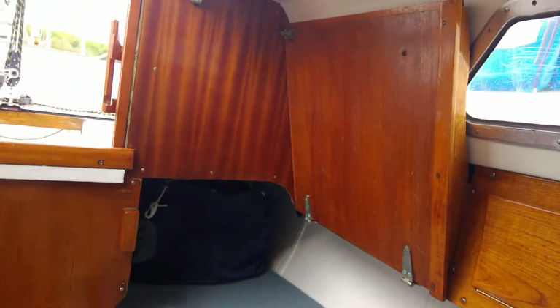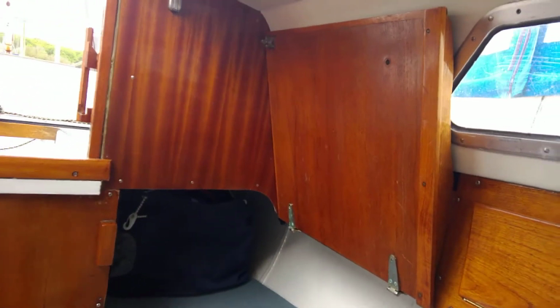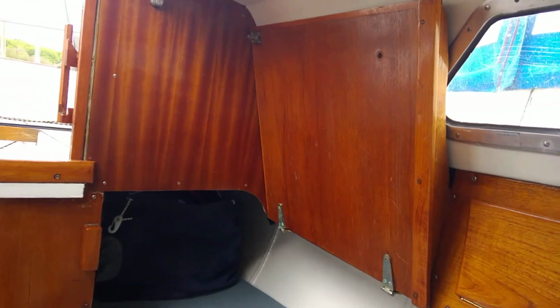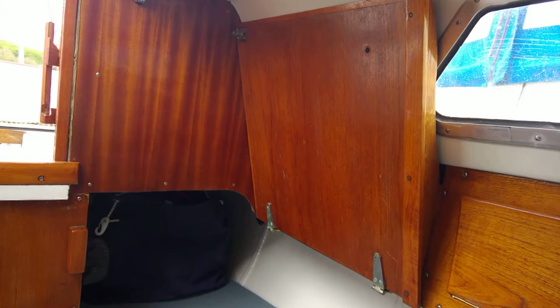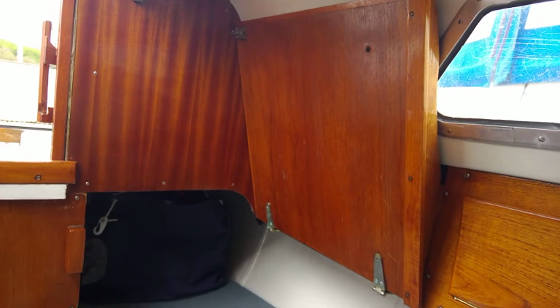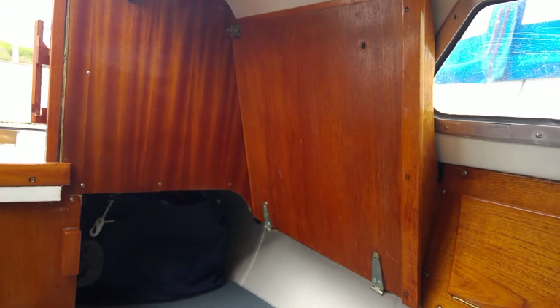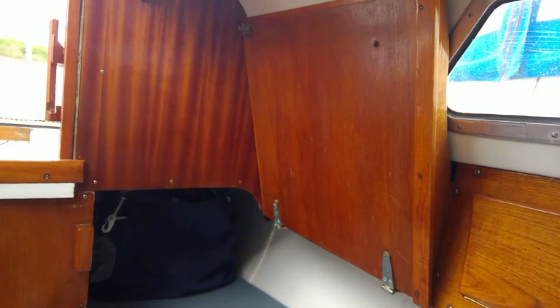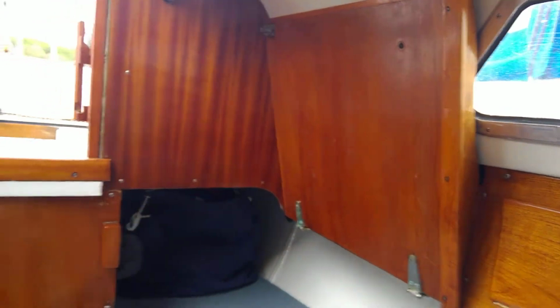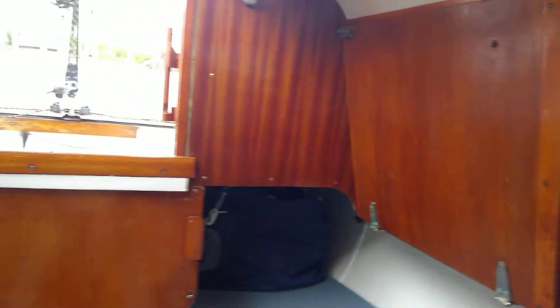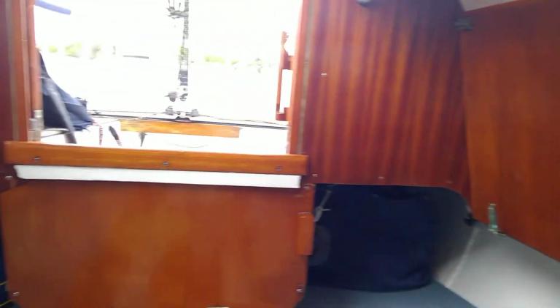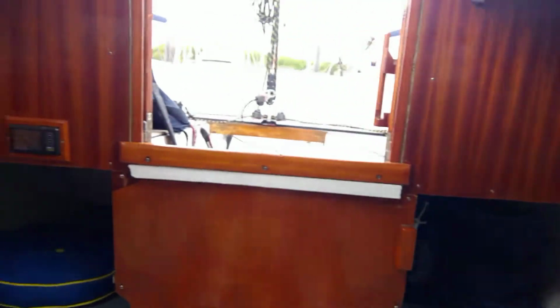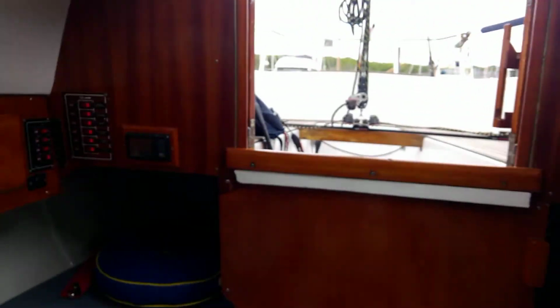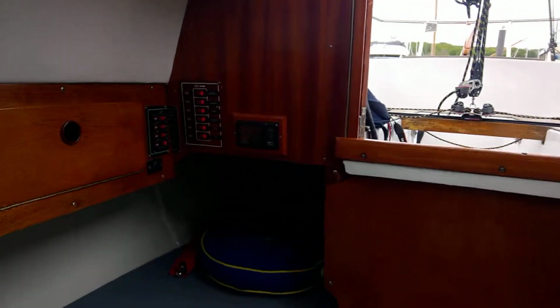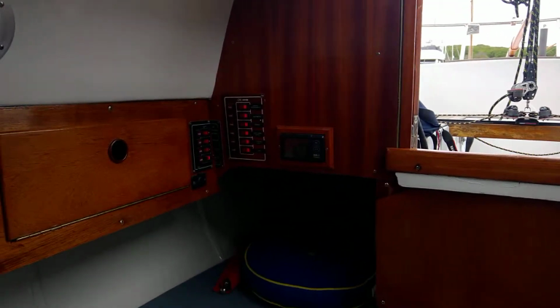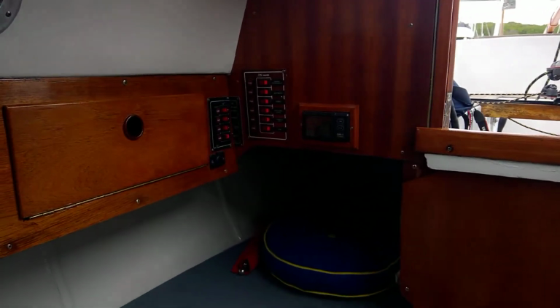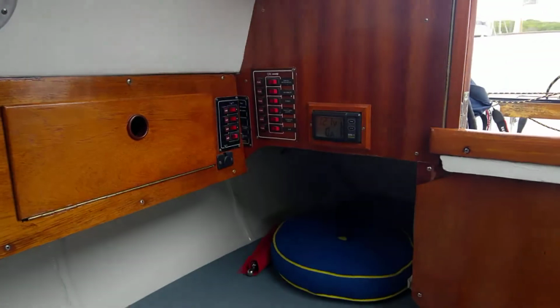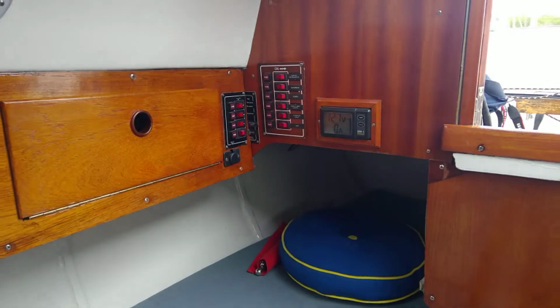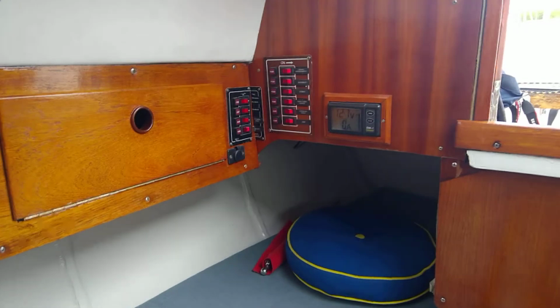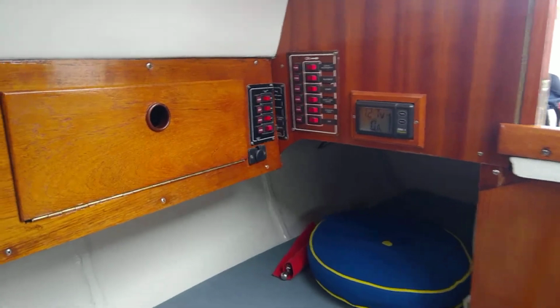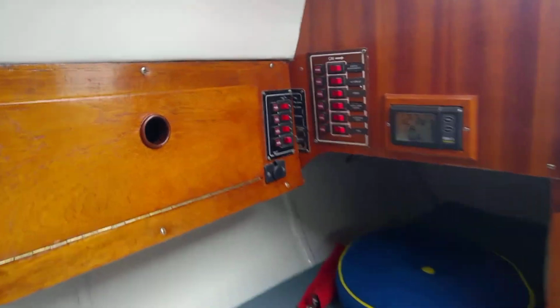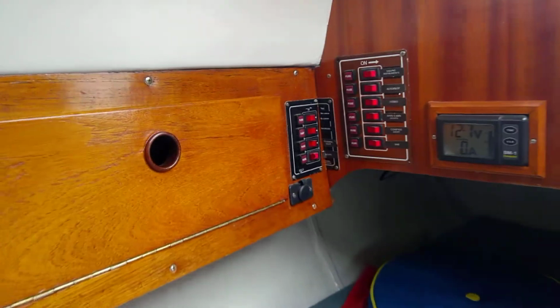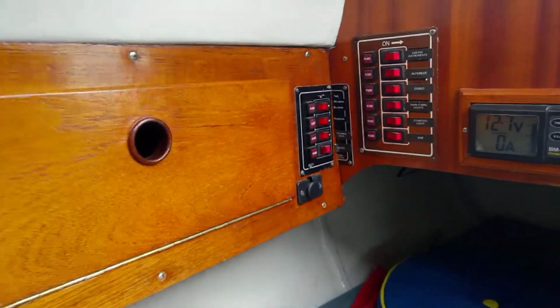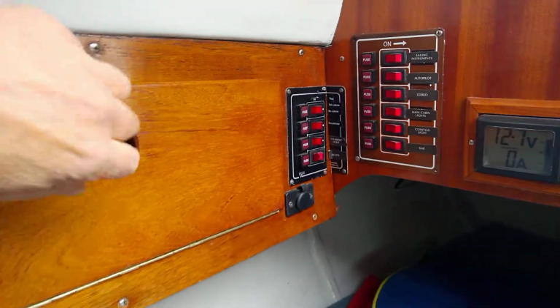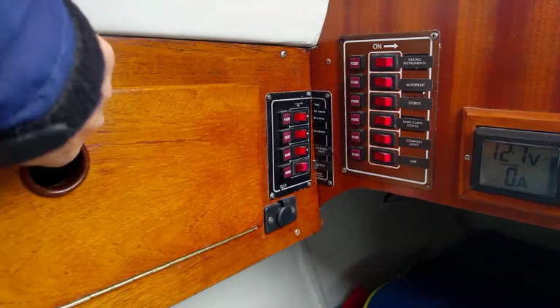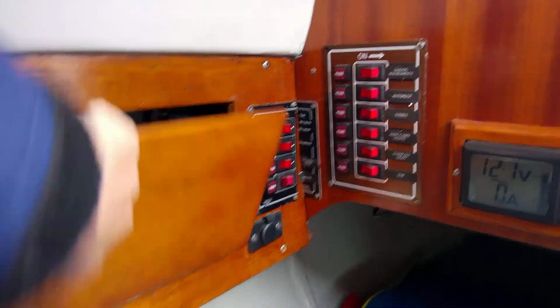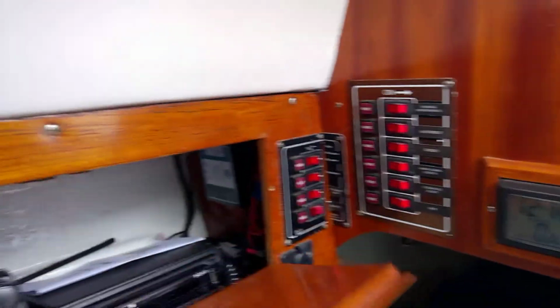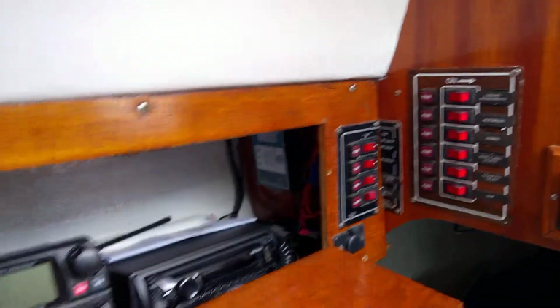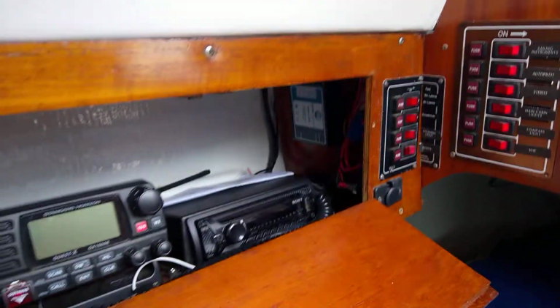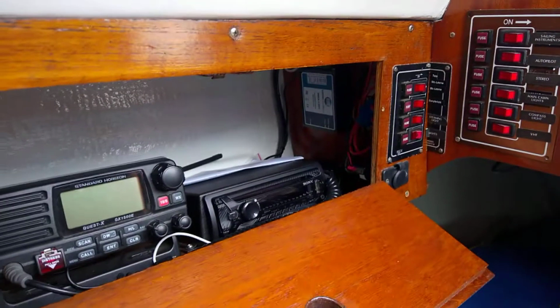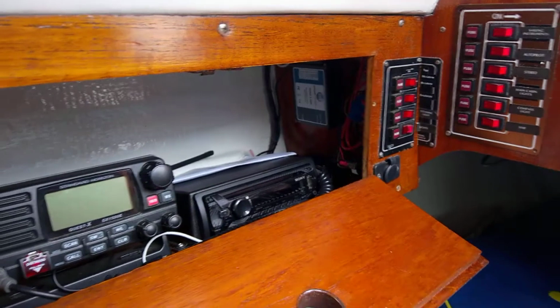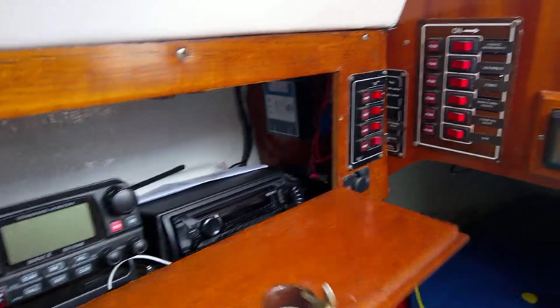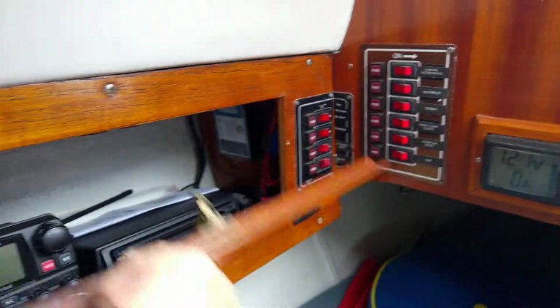That's where that clever little stove is, just hidden behind there. Looking back, you've got your electrics panel and VHF, nicely out of the way just there.